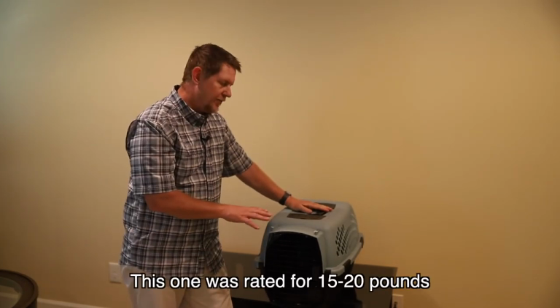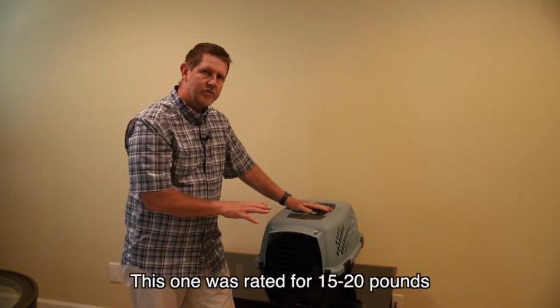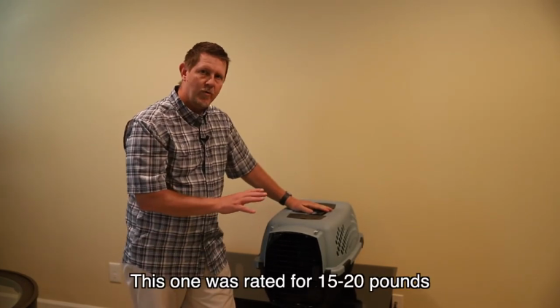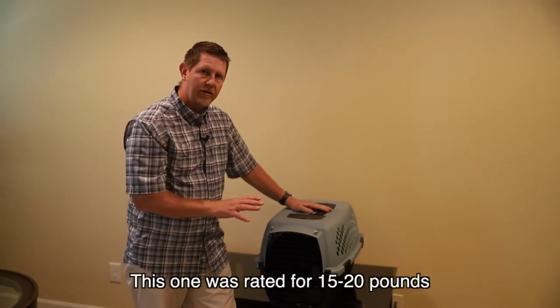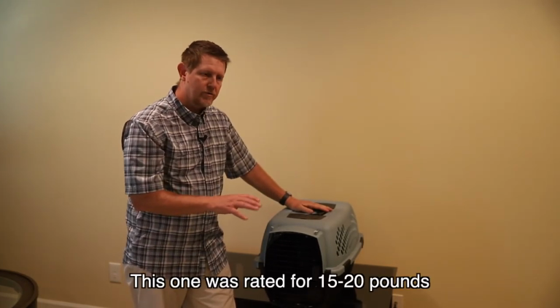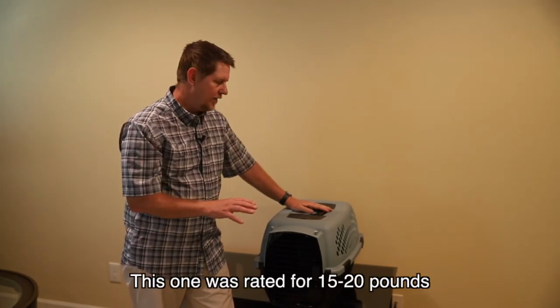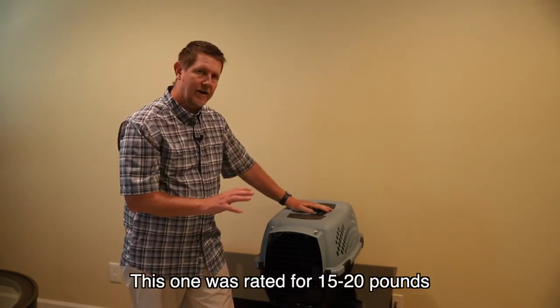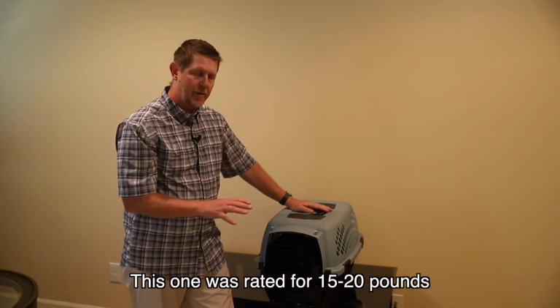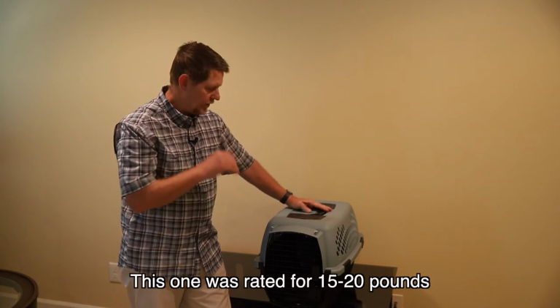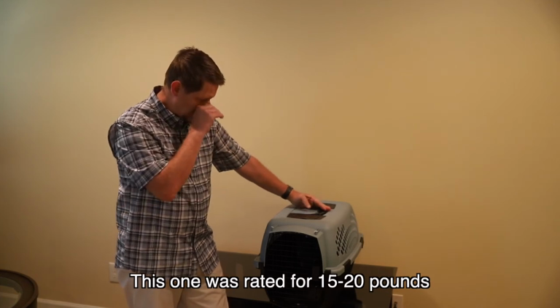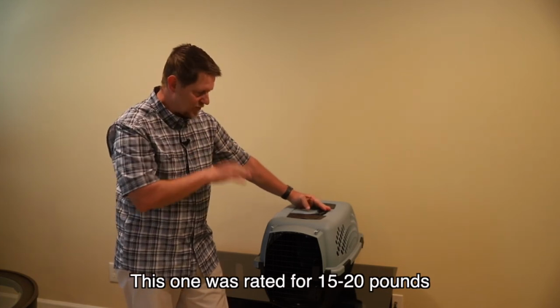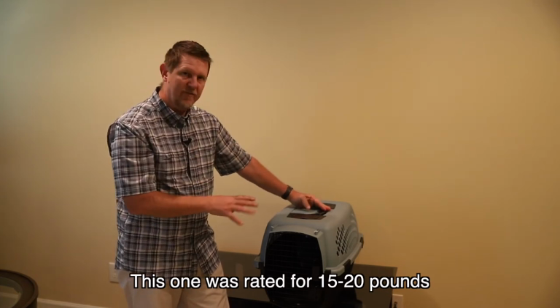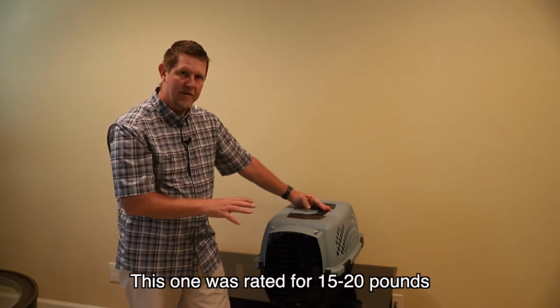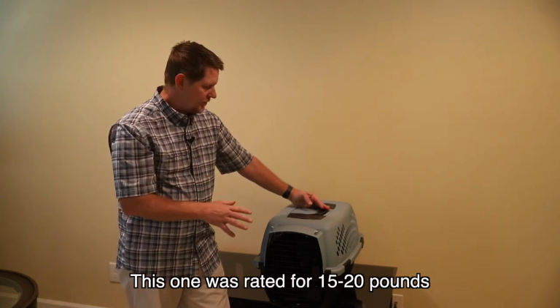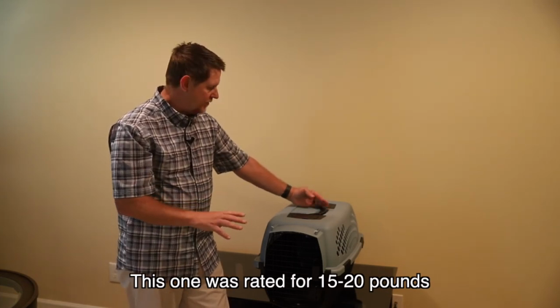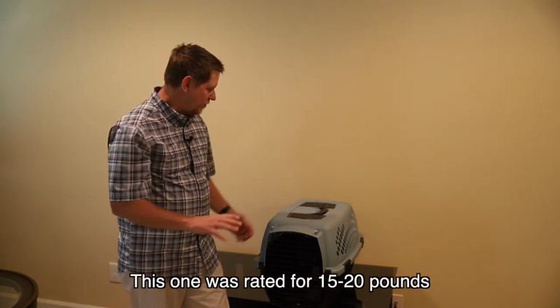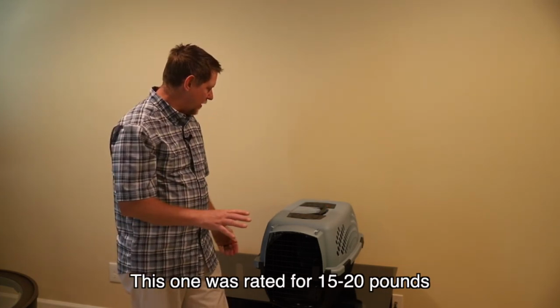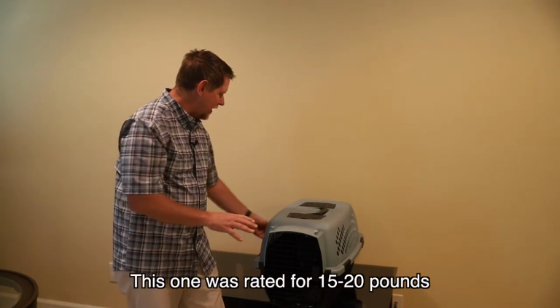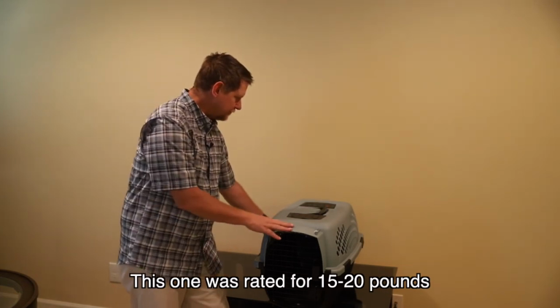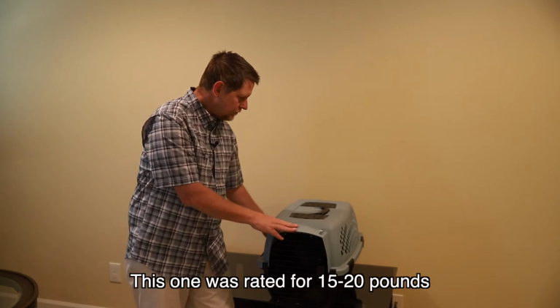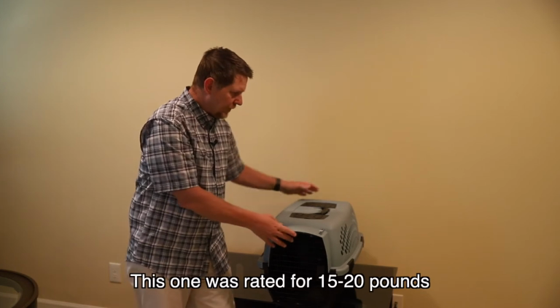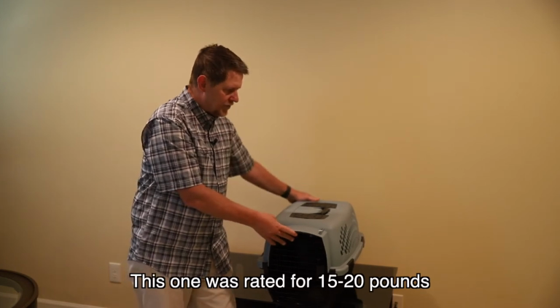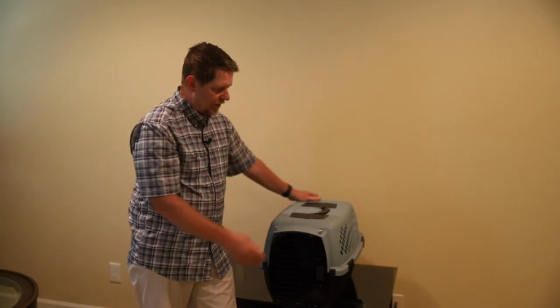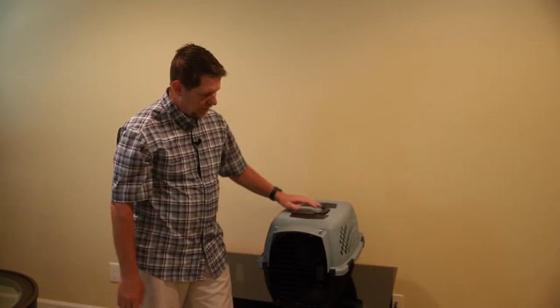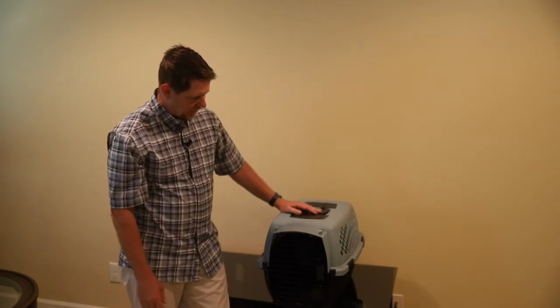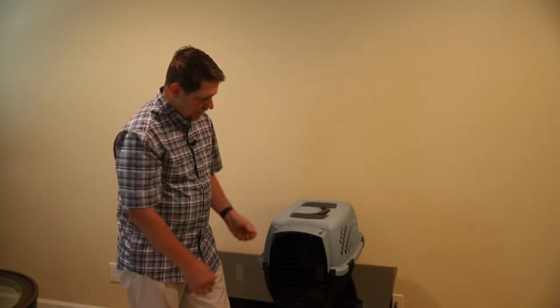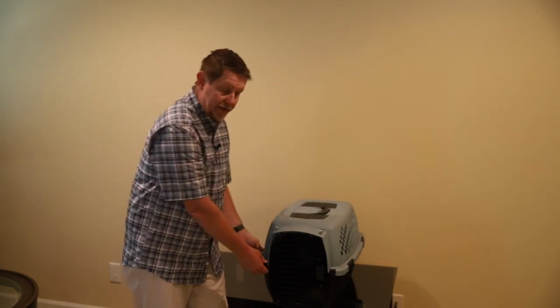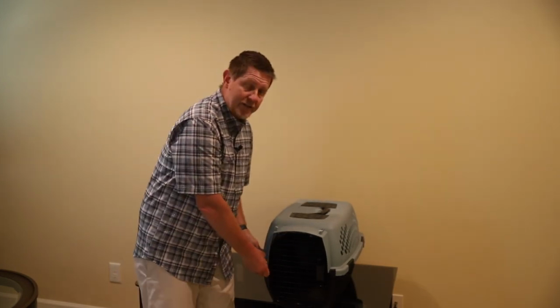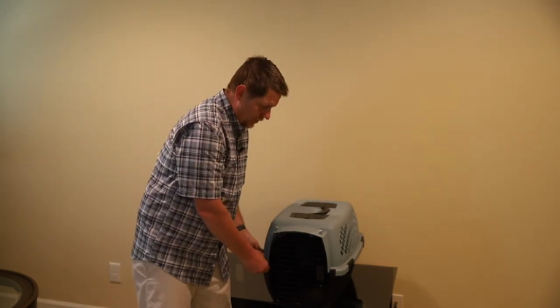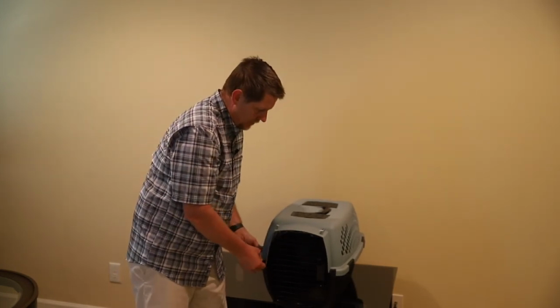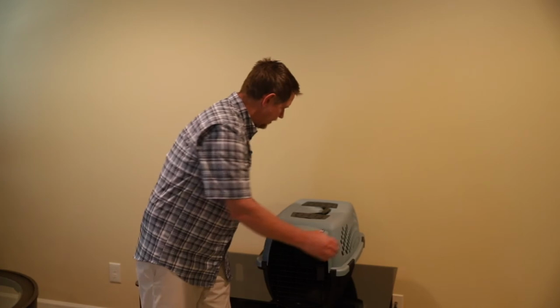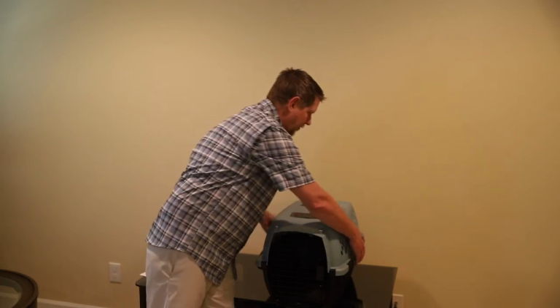This is definitely too small for our dog, who's going to be in the 30-pound range. I'd say this is probably good for a 10 to 15 pound, maybe 20-pound tops, depending on how much carrying you're planning on doing. And when it's time to store it, it comes right back apart.